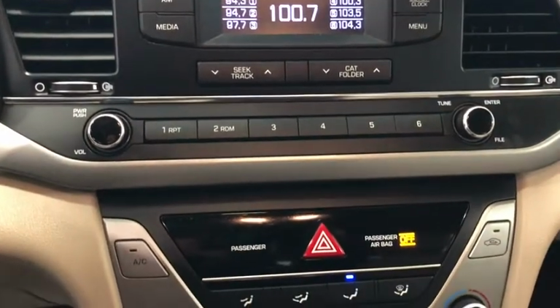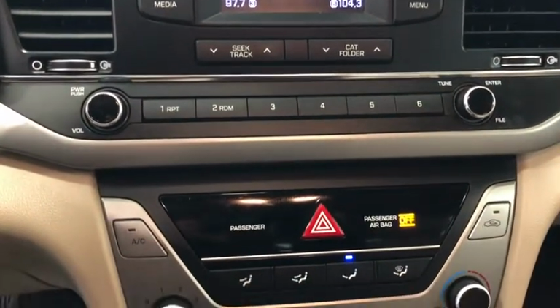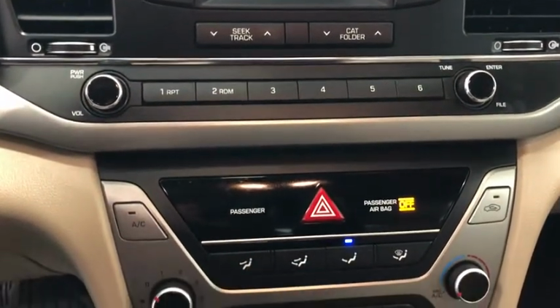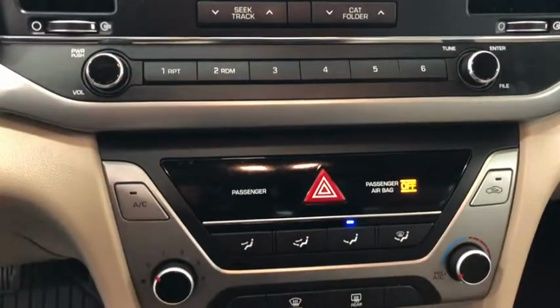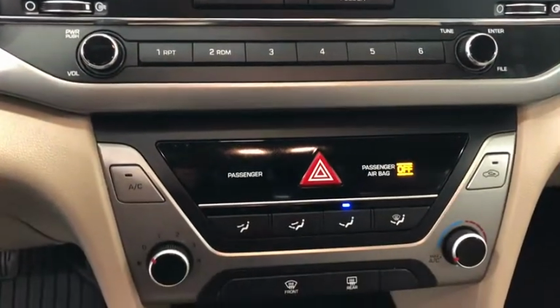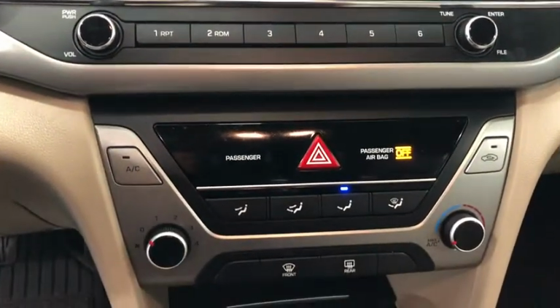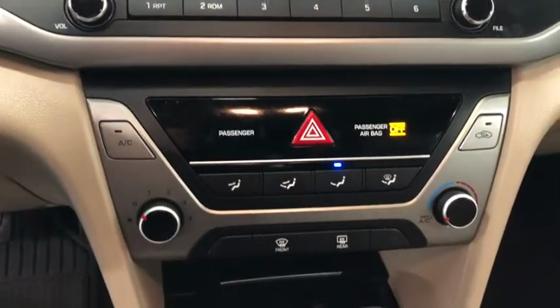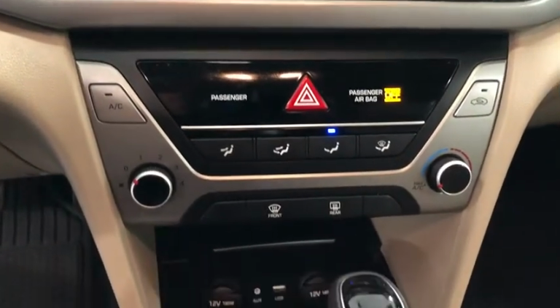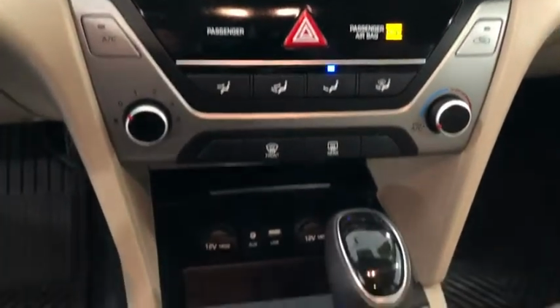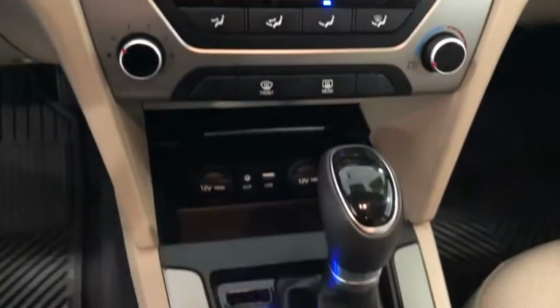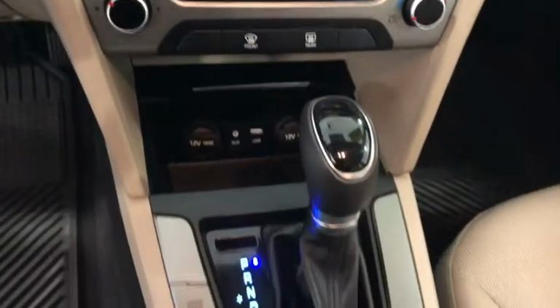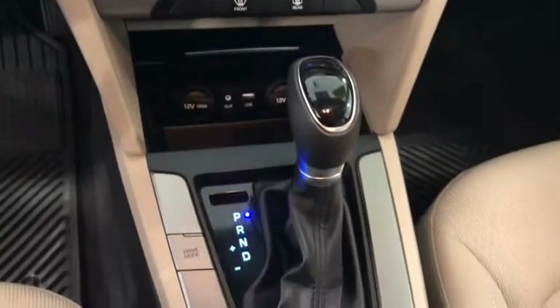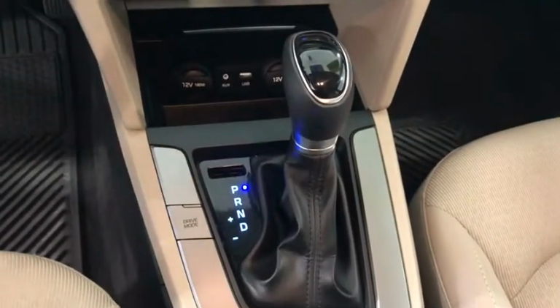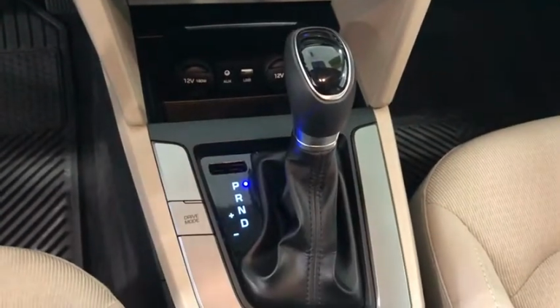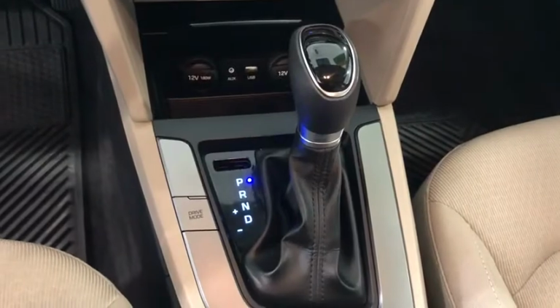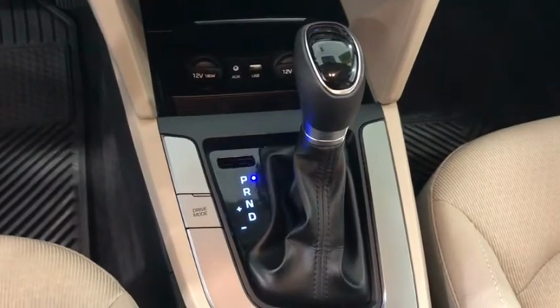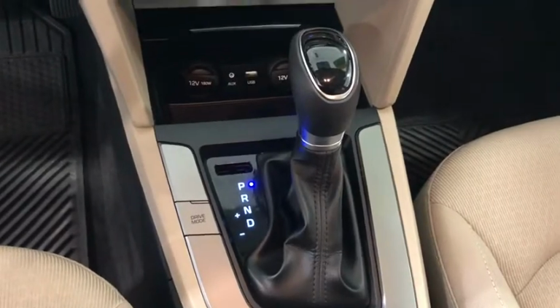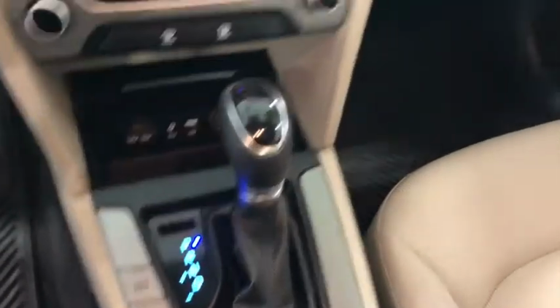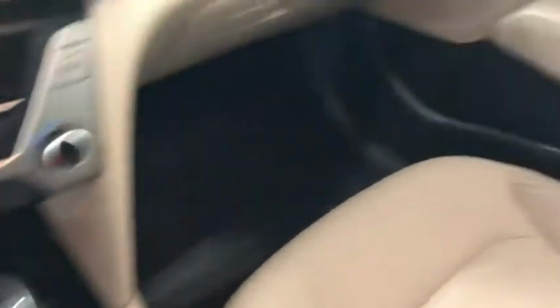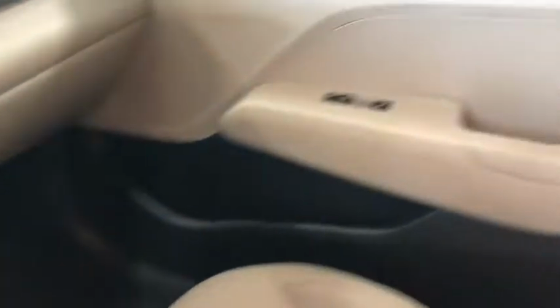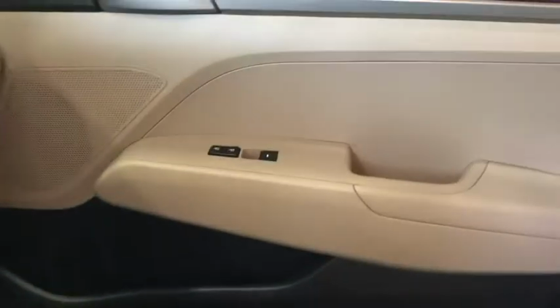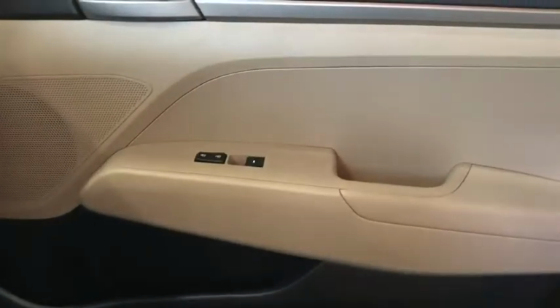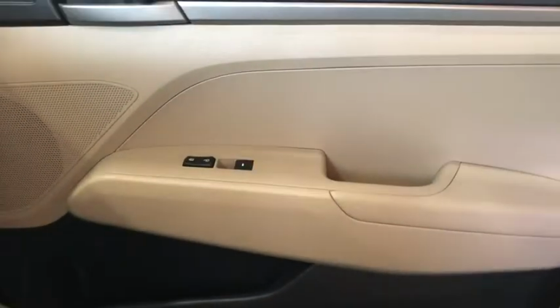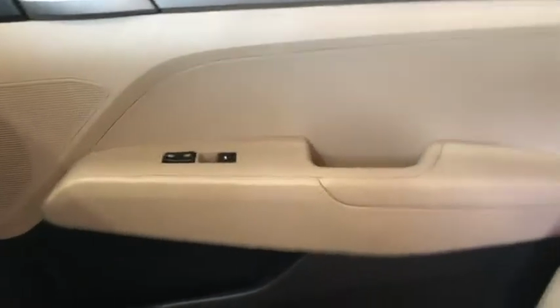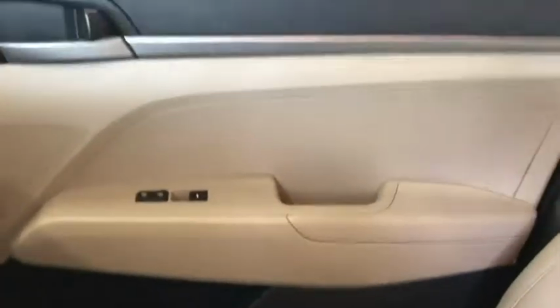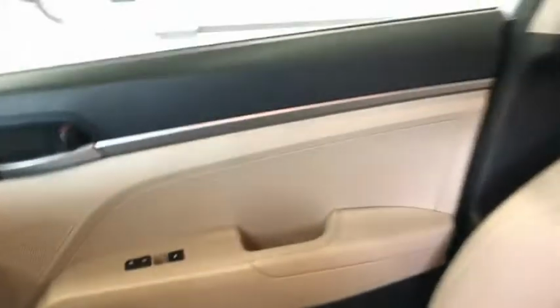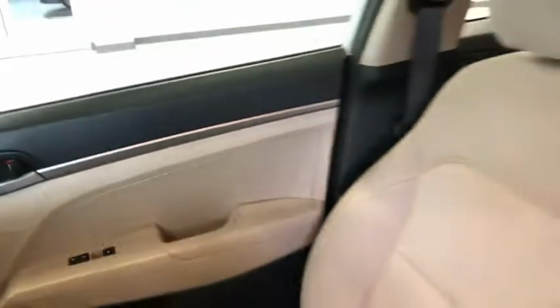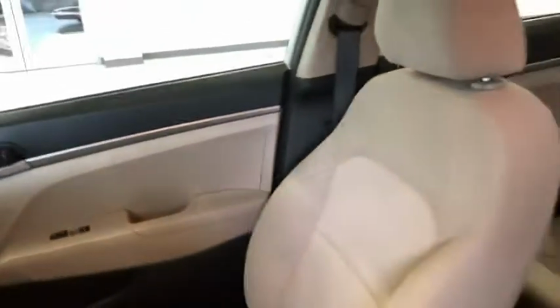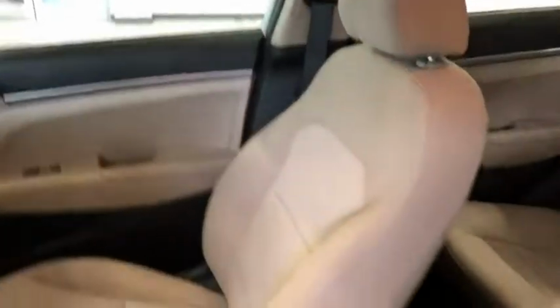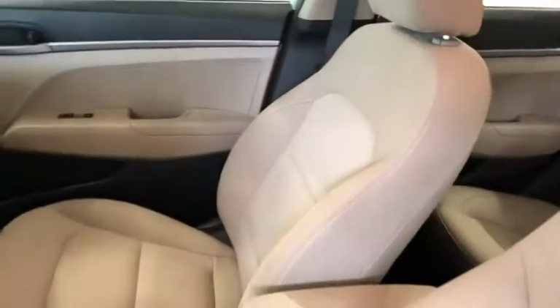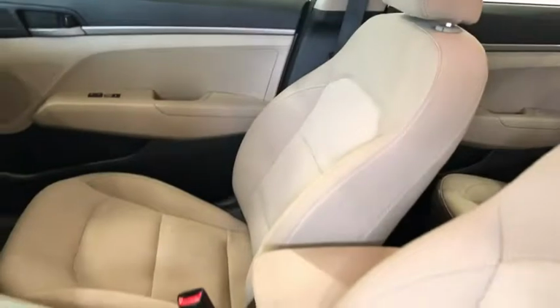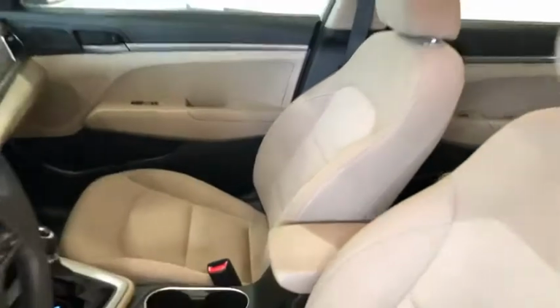Remote keyless entry, brake assist, overhead console, tachometer, panic alarm, driver vanity mirror, front reading lamp, tilt steering wheel, front bucket seats.